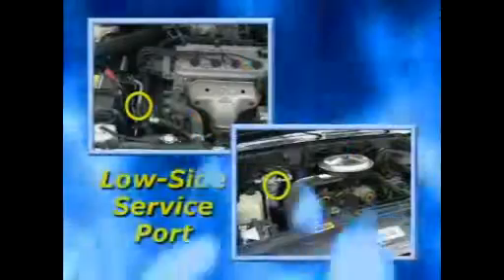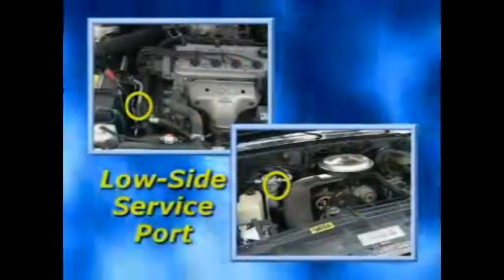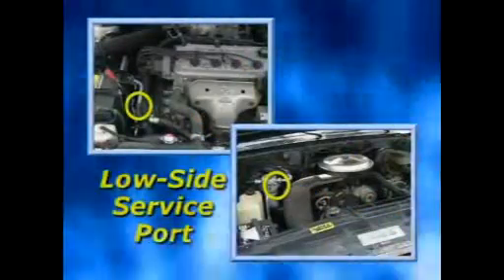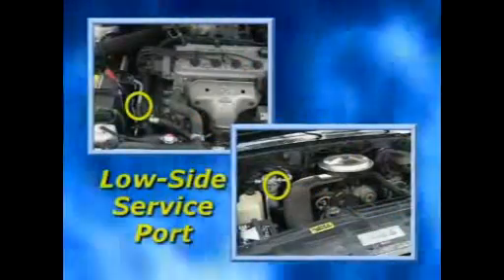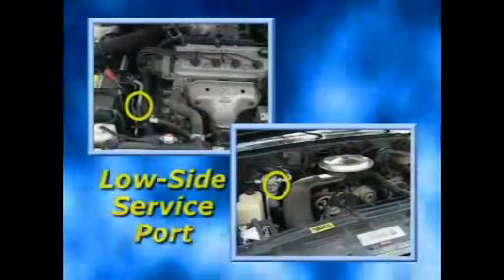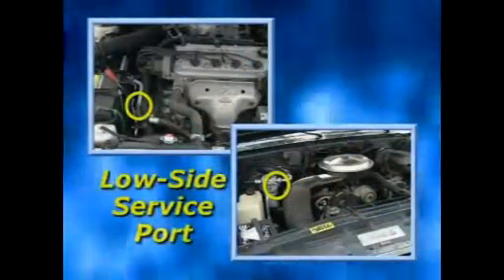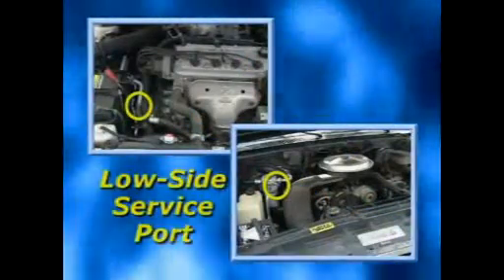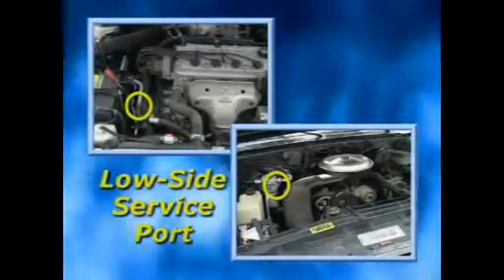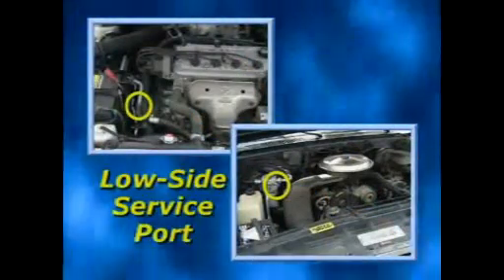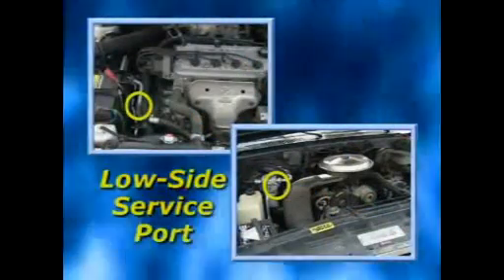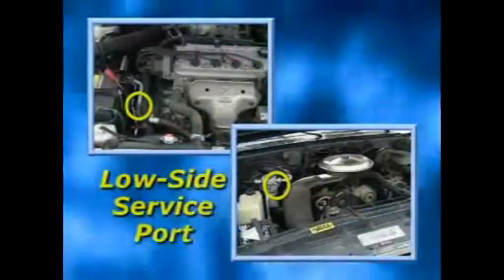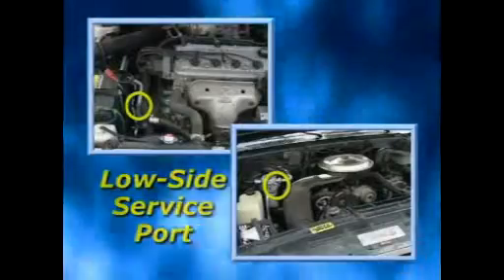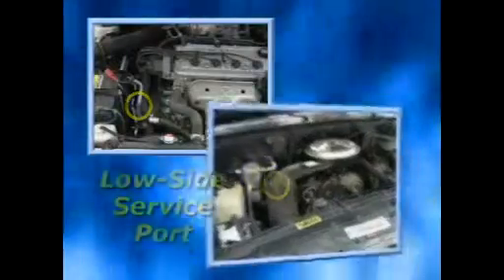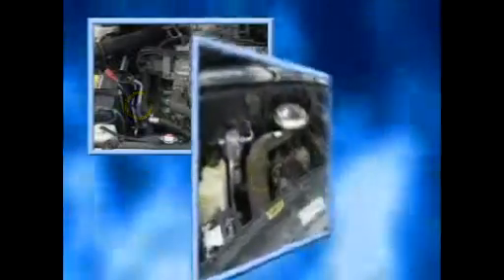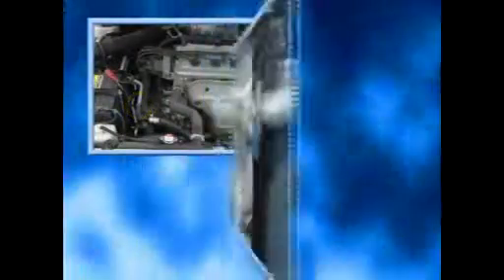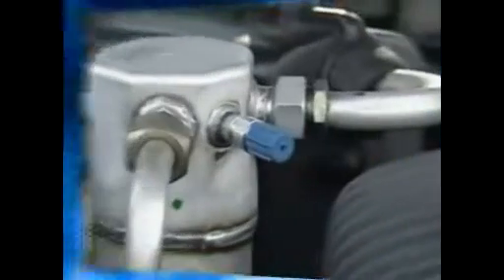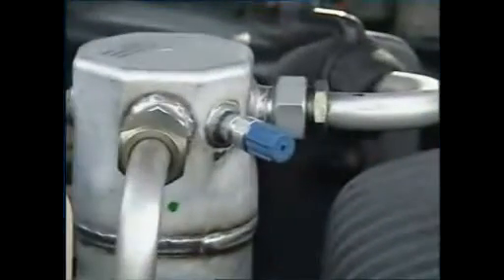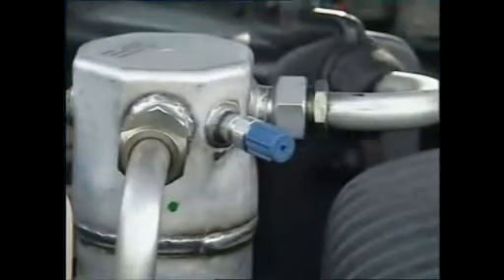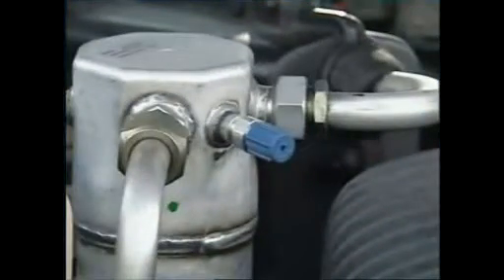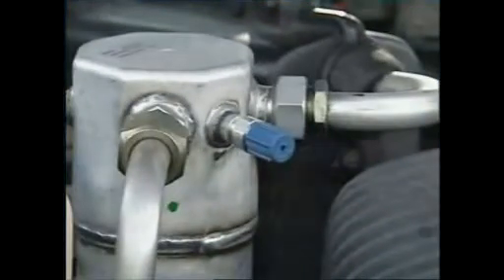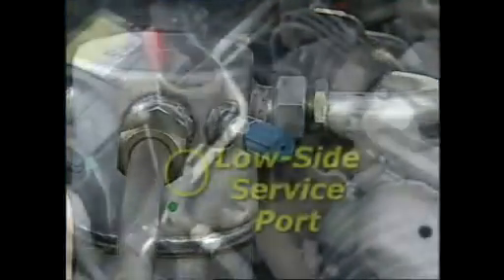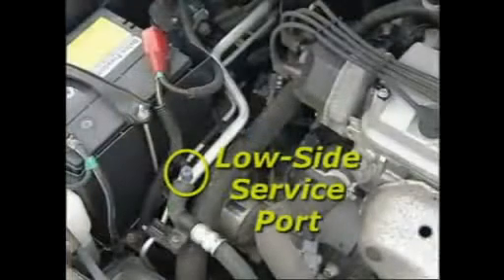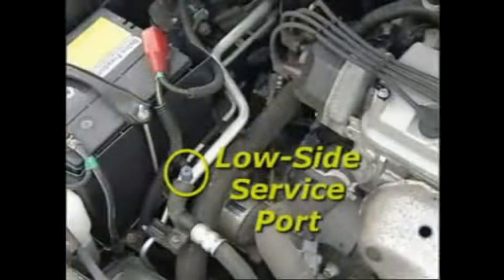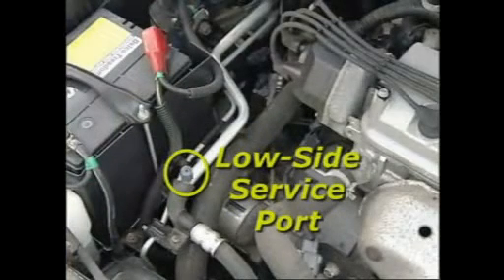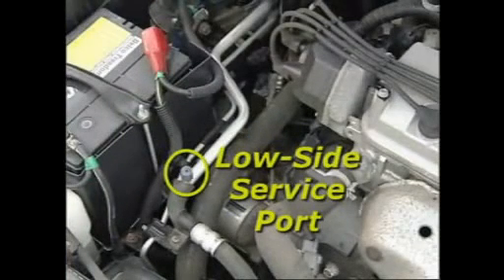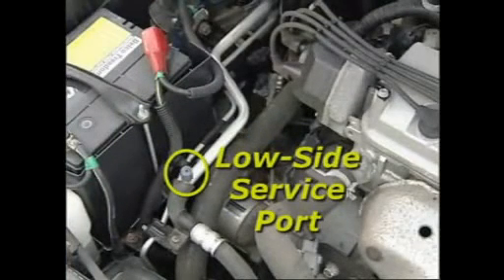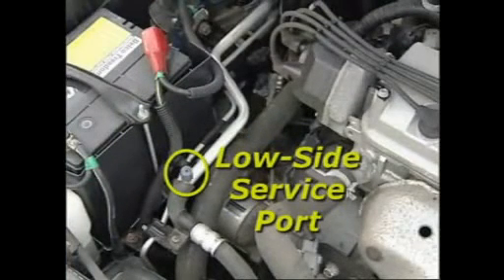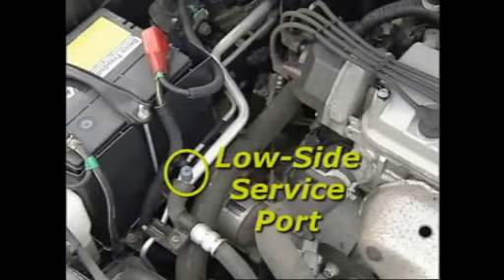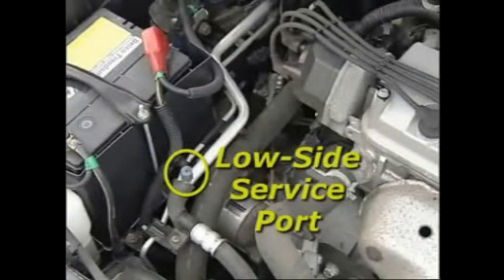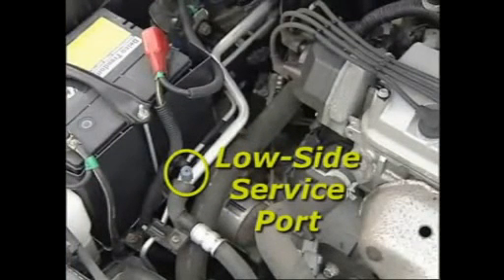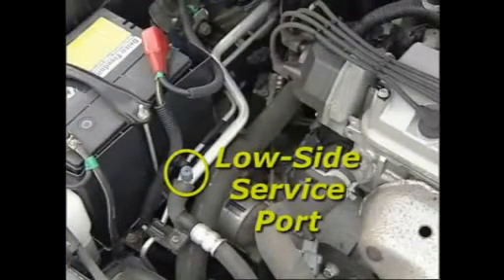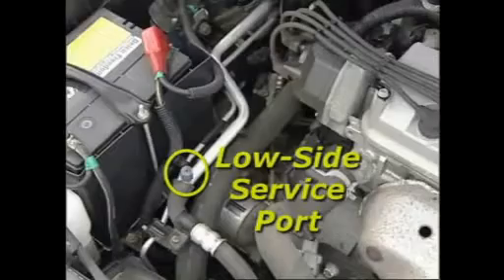Before using the product, locate the low side service port in the AC system. Depending on the vehicle, the low side port will be located on the accumulator or mounted on the large diameter line between the compressor and the evaporator.